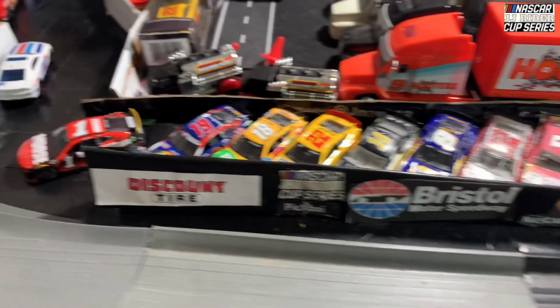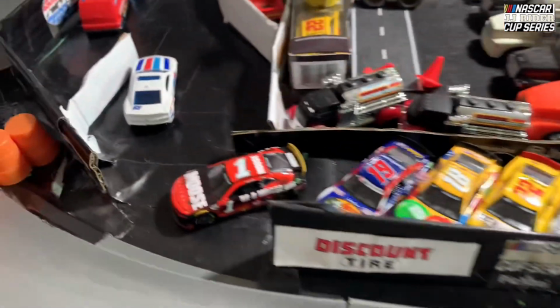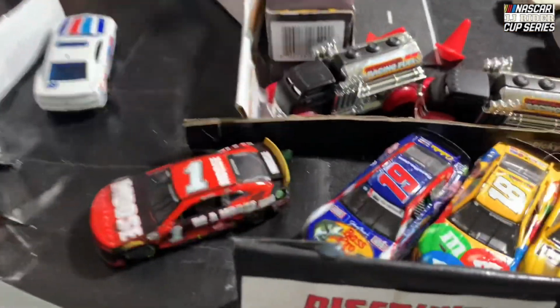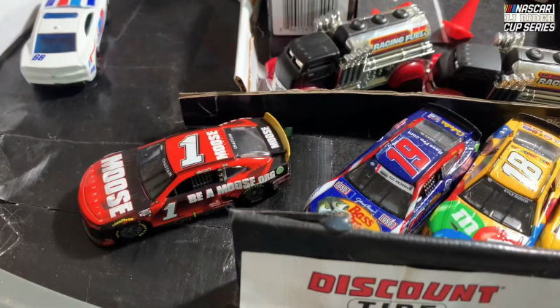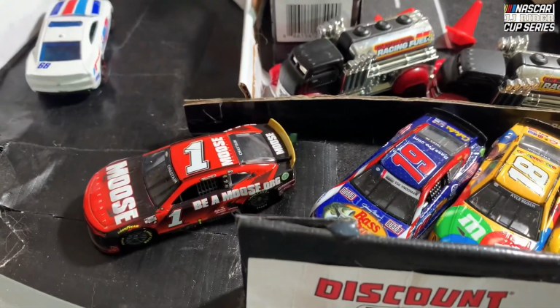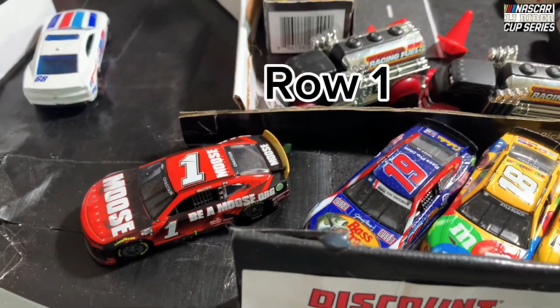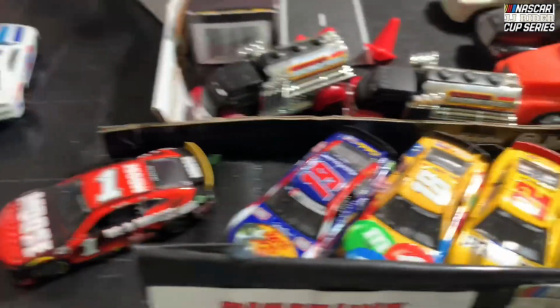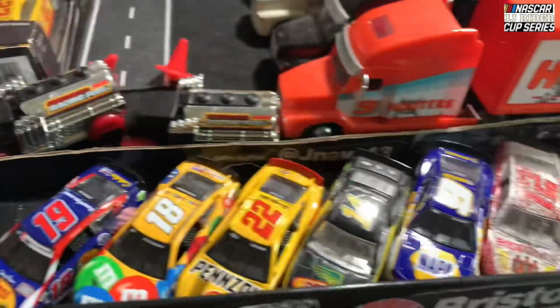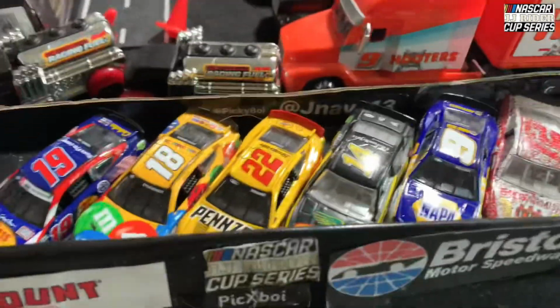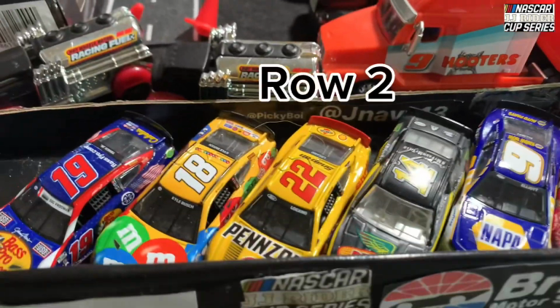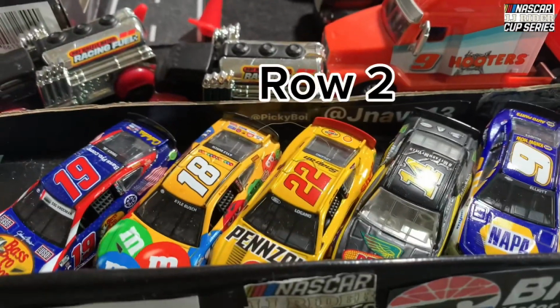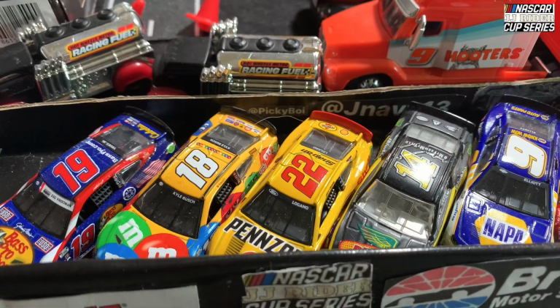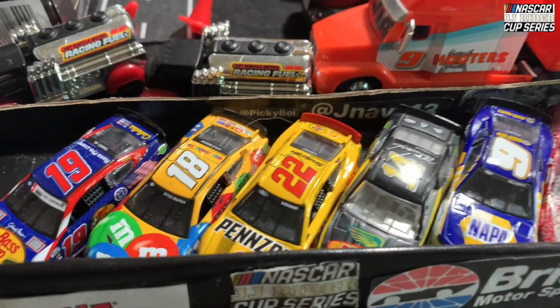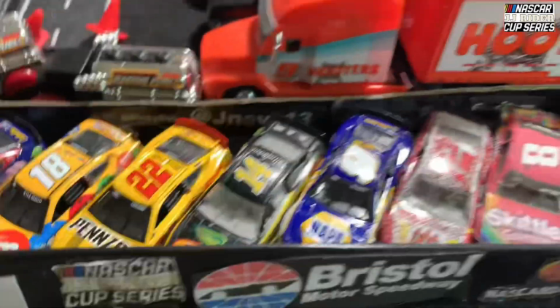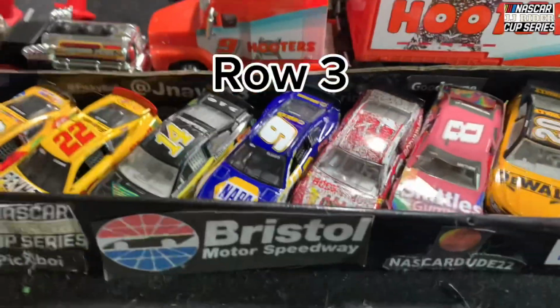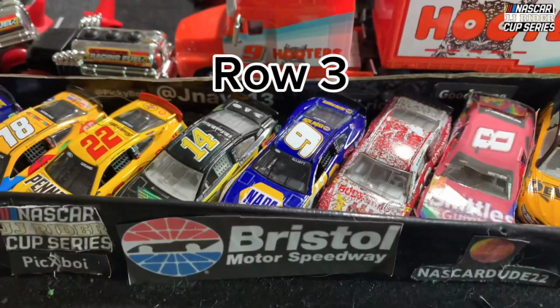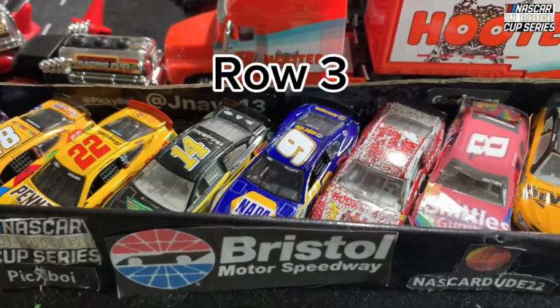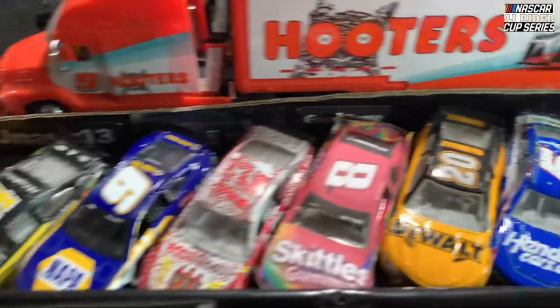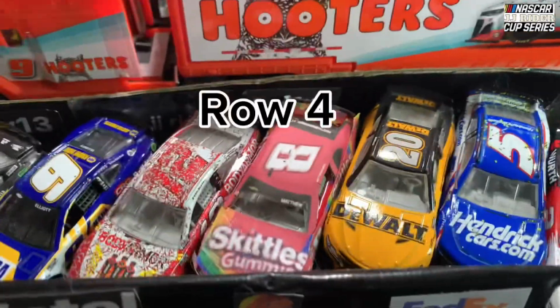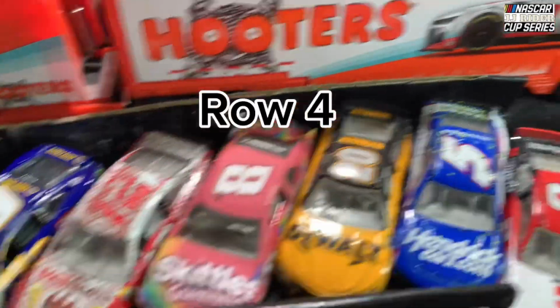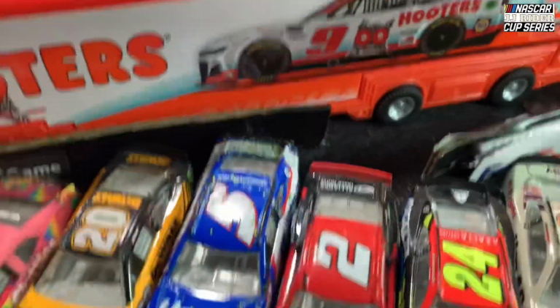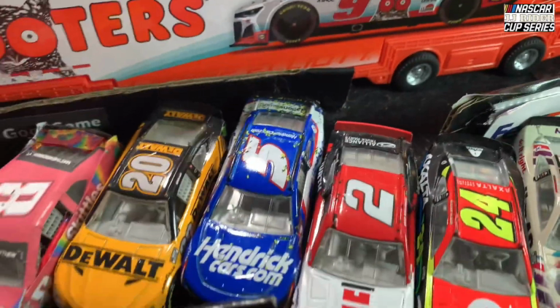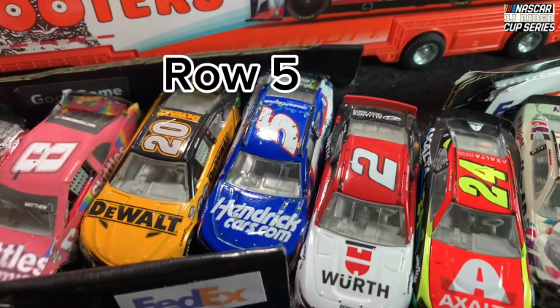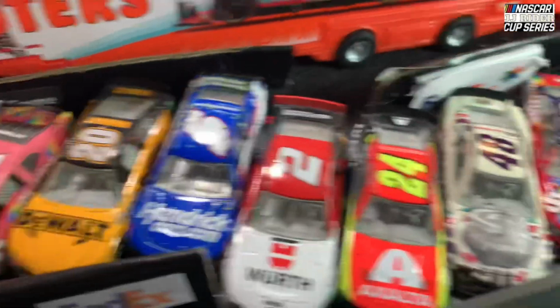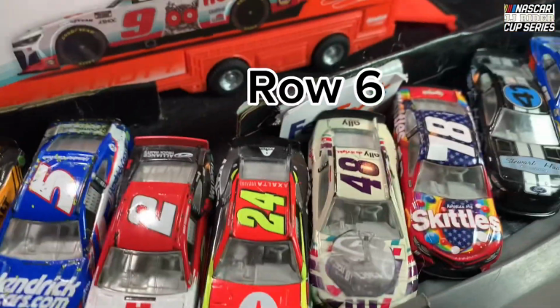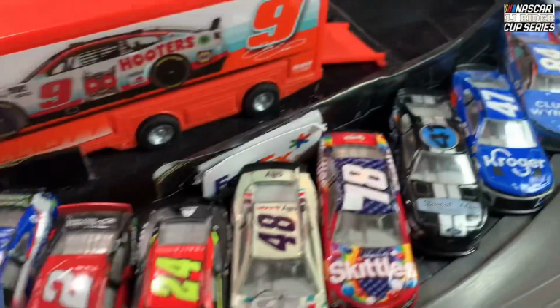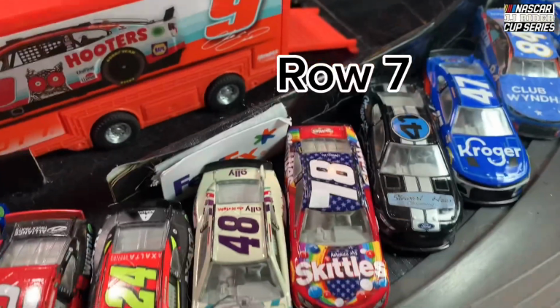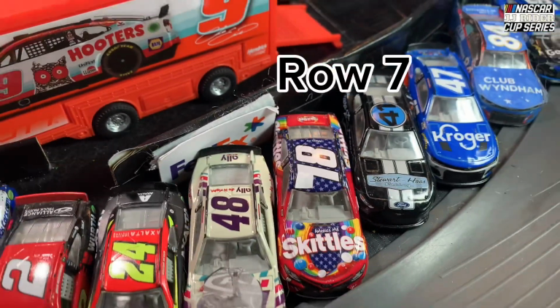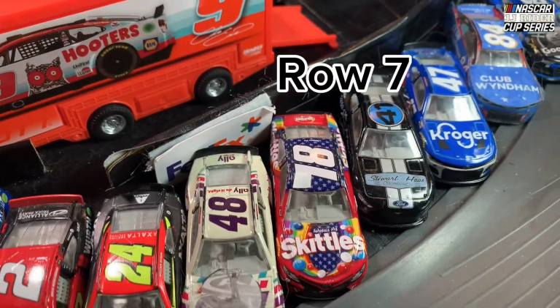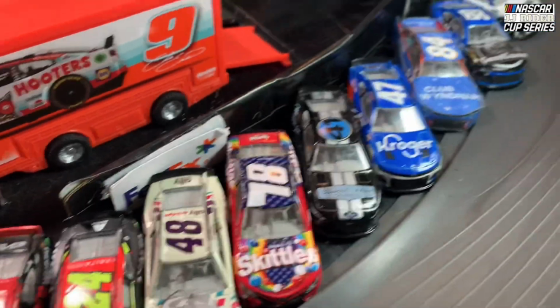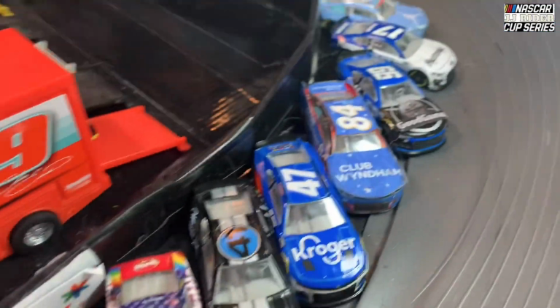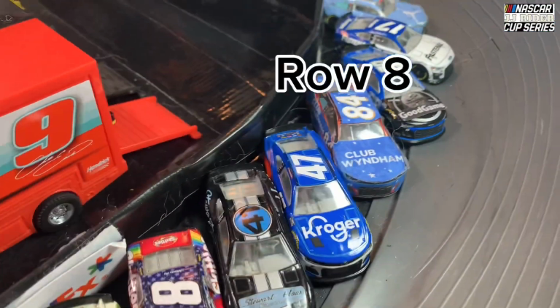NASCAR Kid is on the pole with the Fast 1 car. Joey Logano 14, the 9, the 12, the 8, the 20, the 5, the 2, 24, the 48, the 78, and the 41 — you can see all the rest of the cars for today's race.